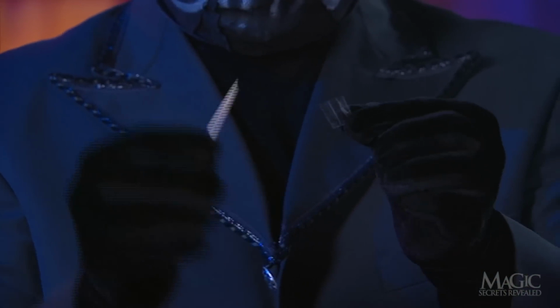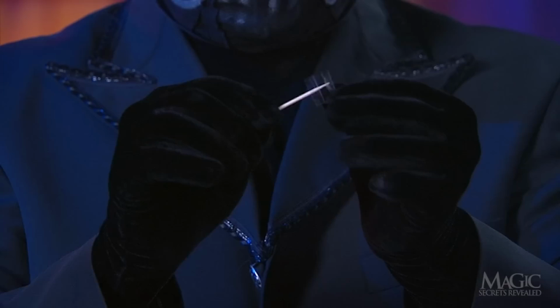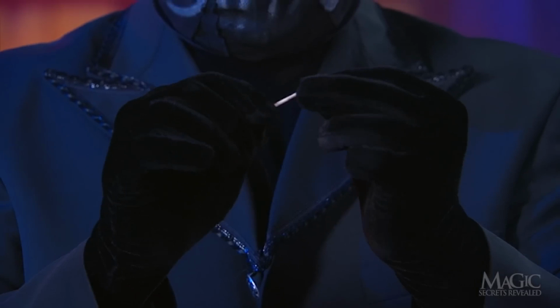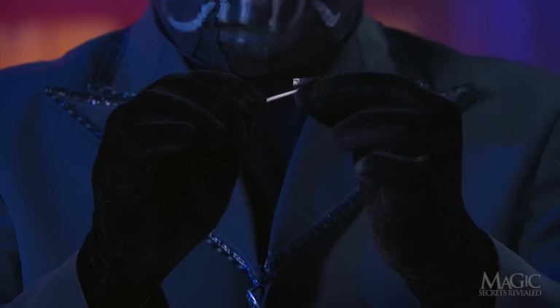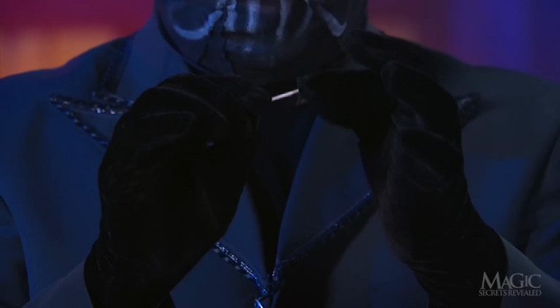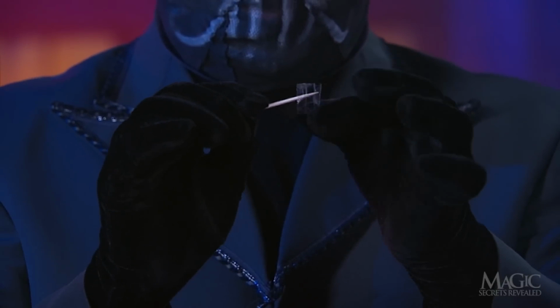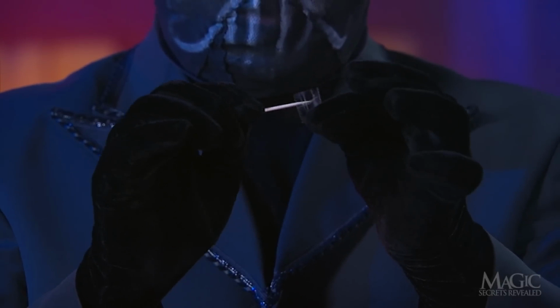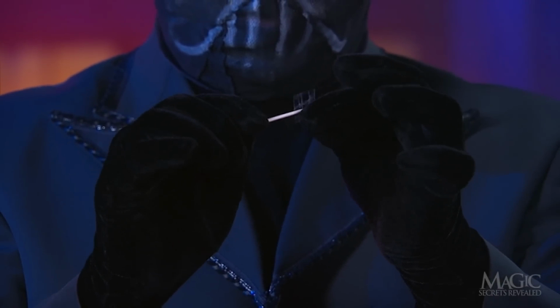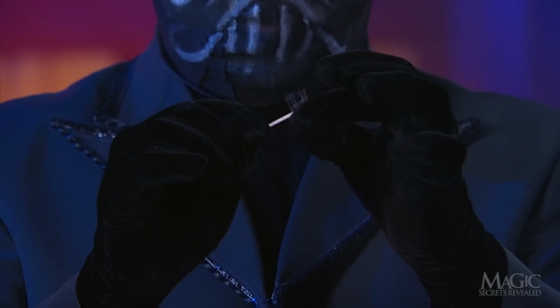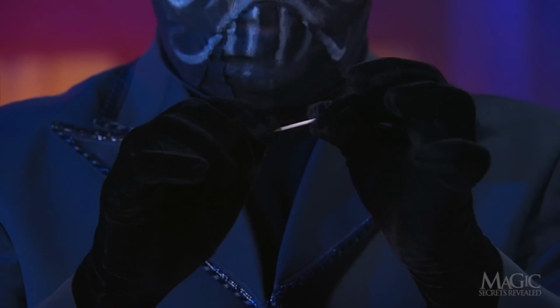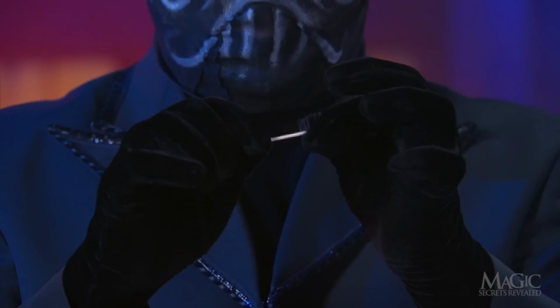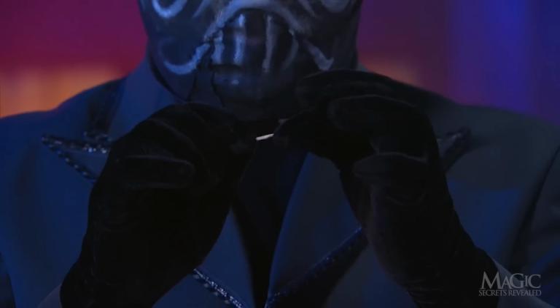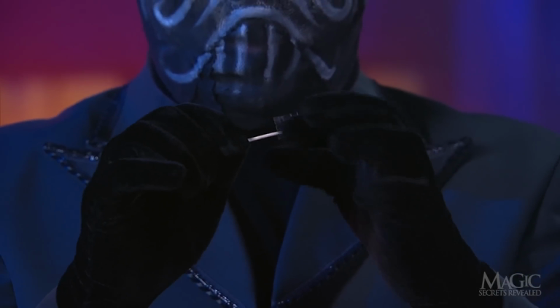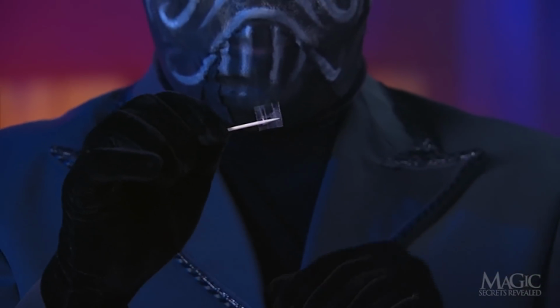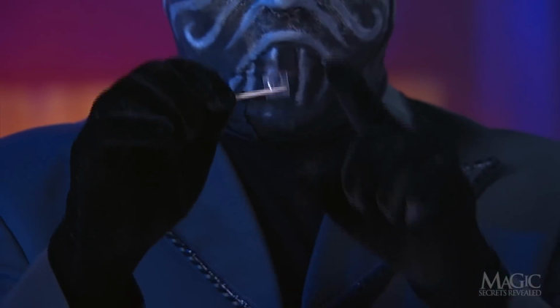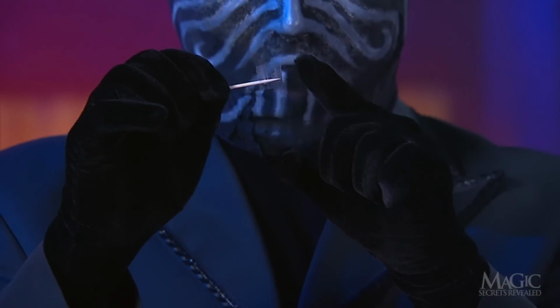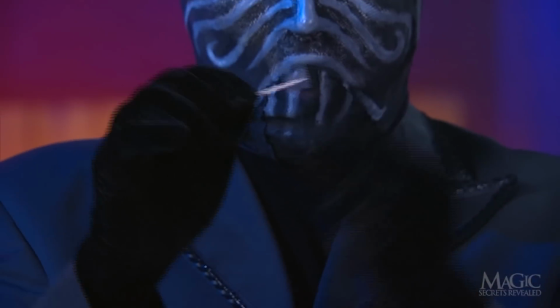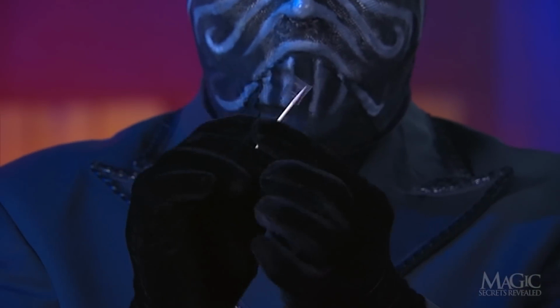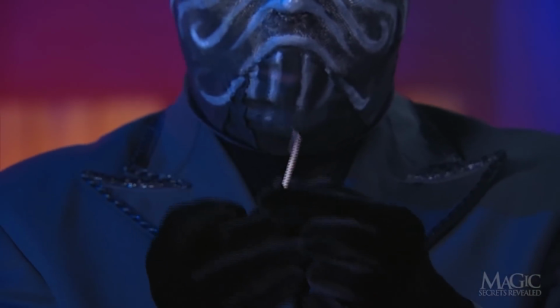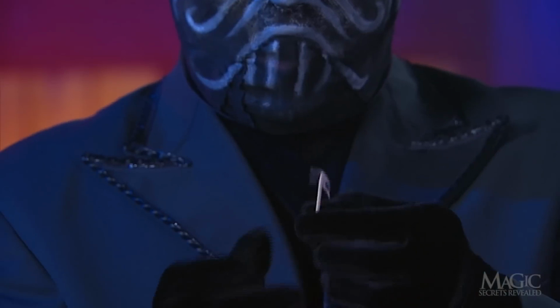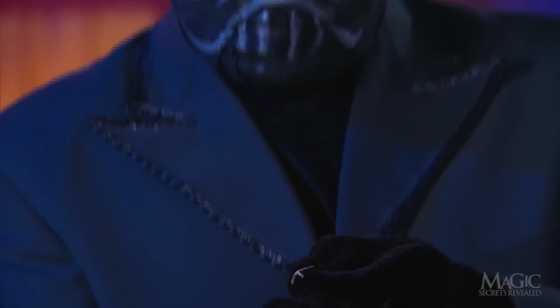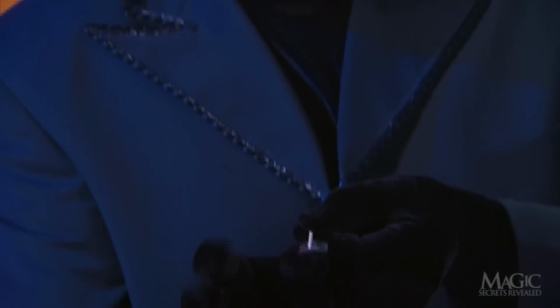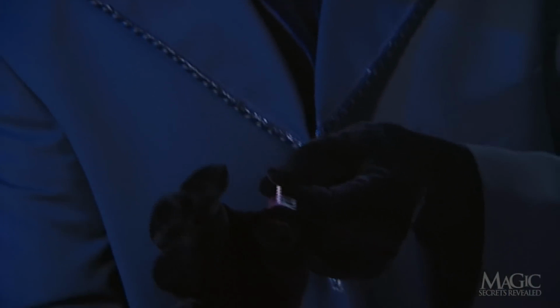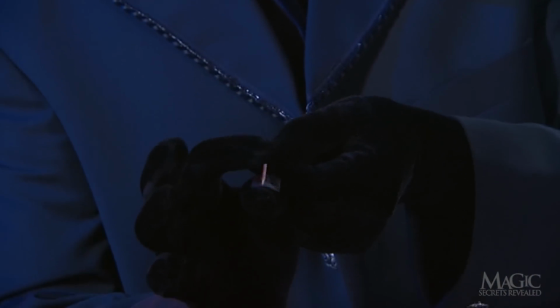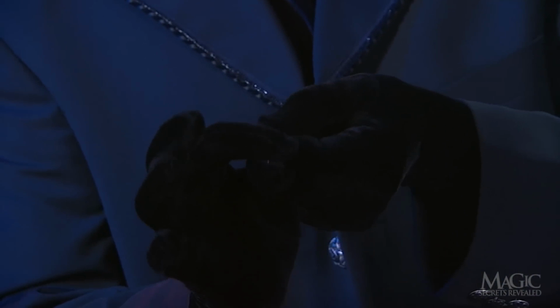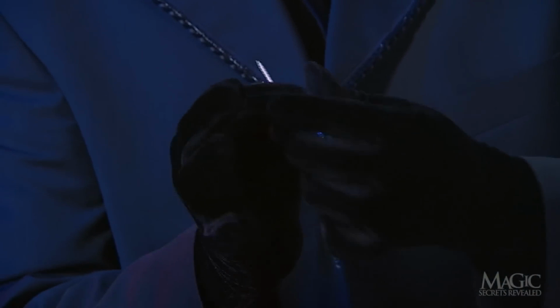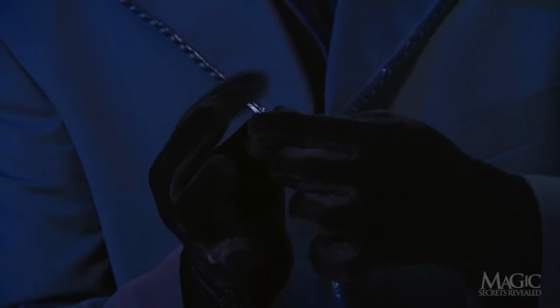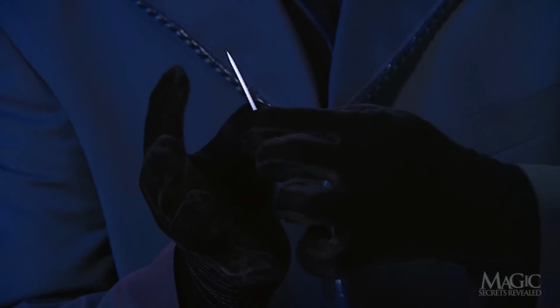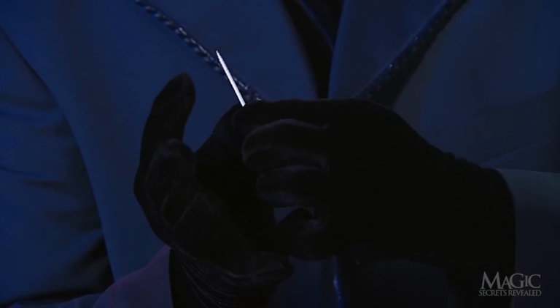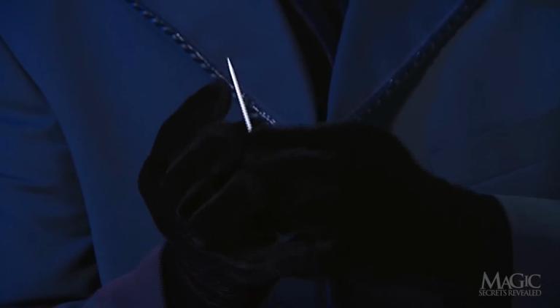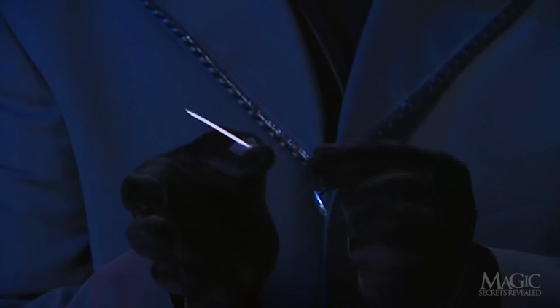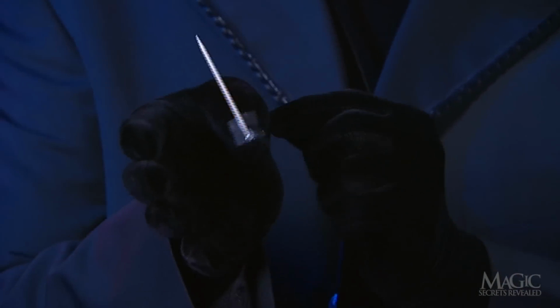The magician places the toothpick on the piece of tape and slightly bends the tape around it, but not all the way. The tape attaches to the back of his thumb — without the glove, it would go right on the thumbnail.